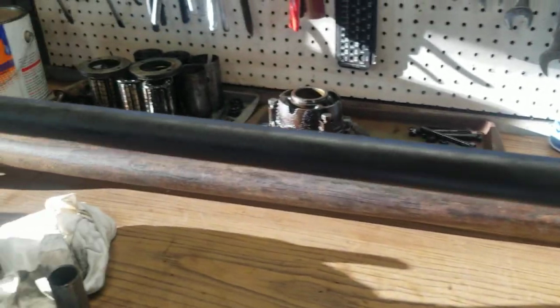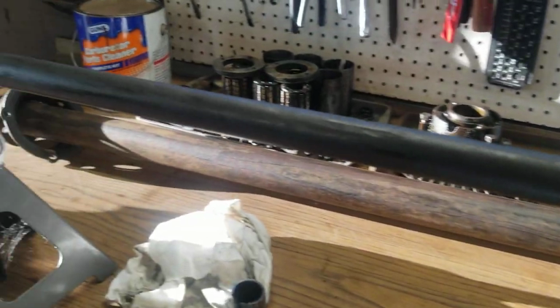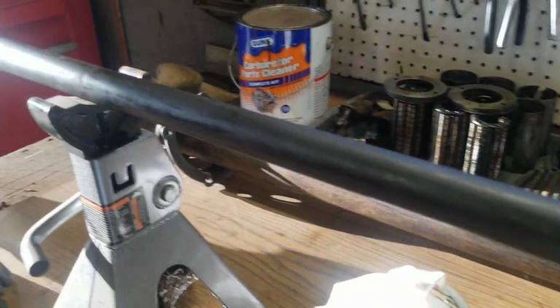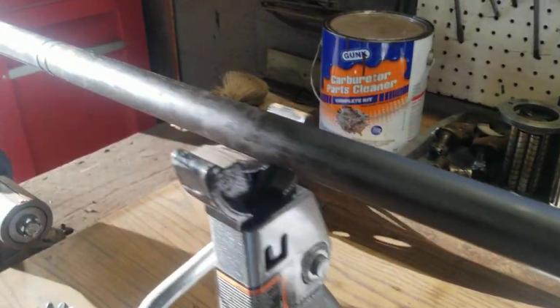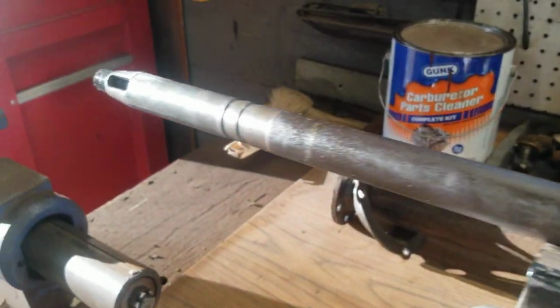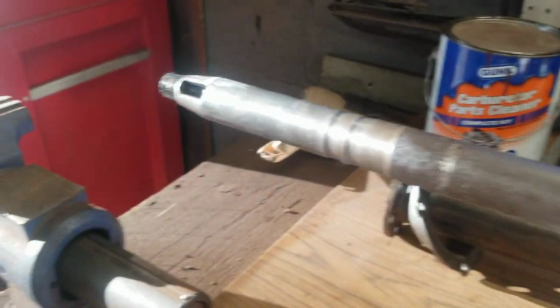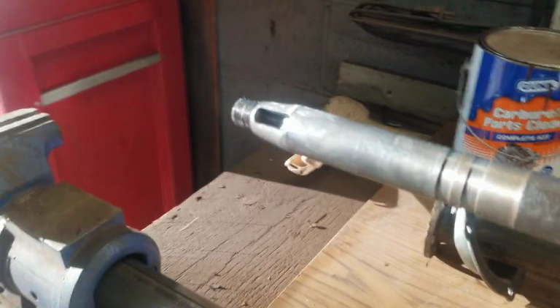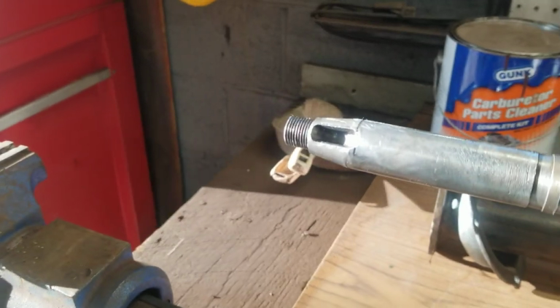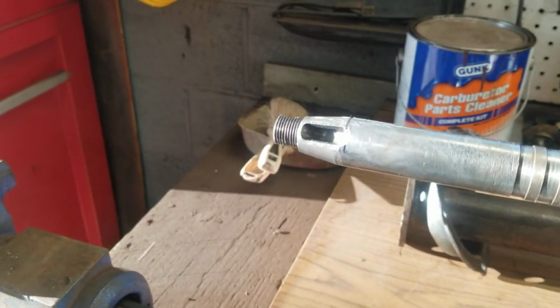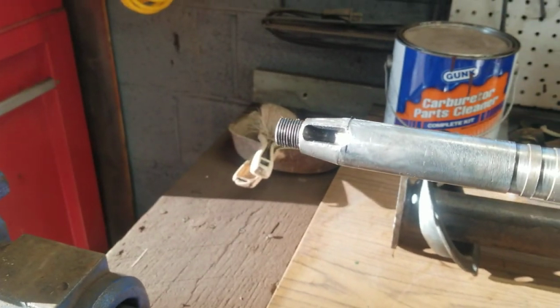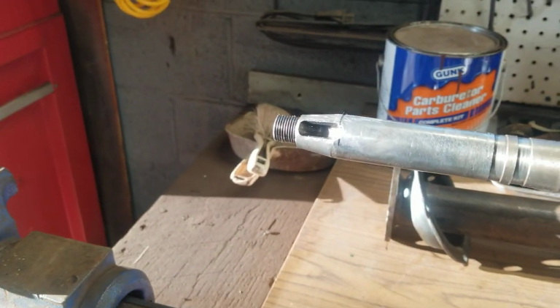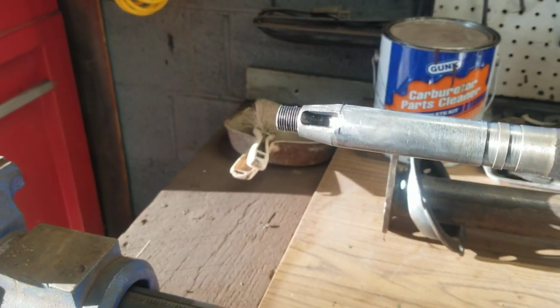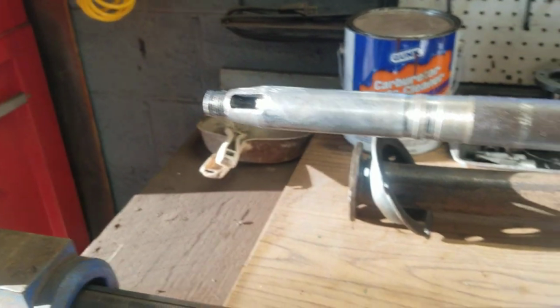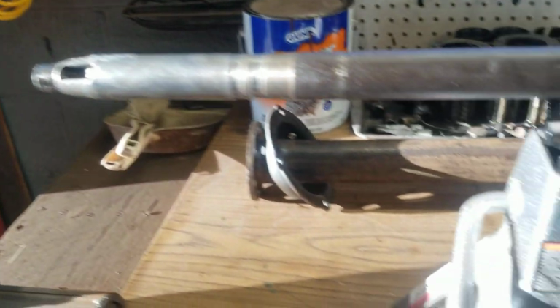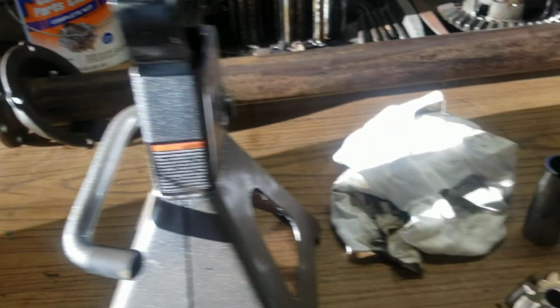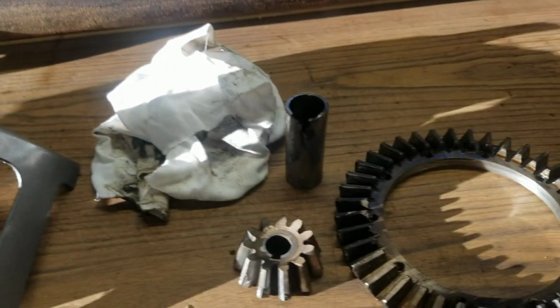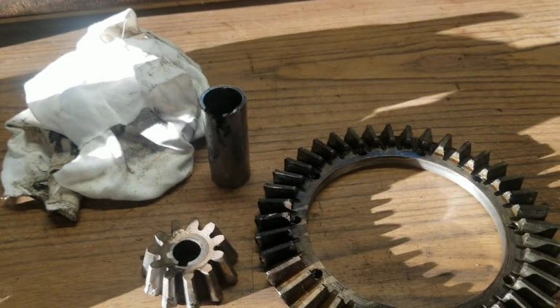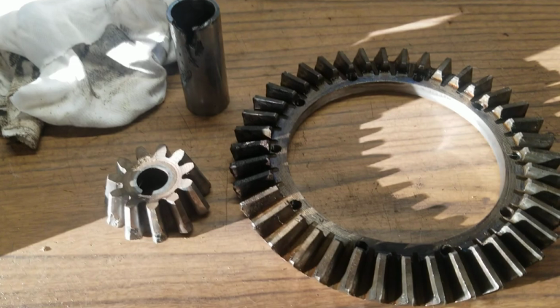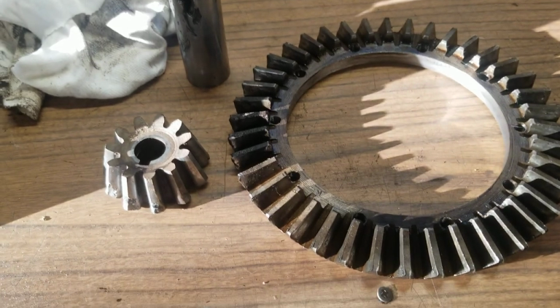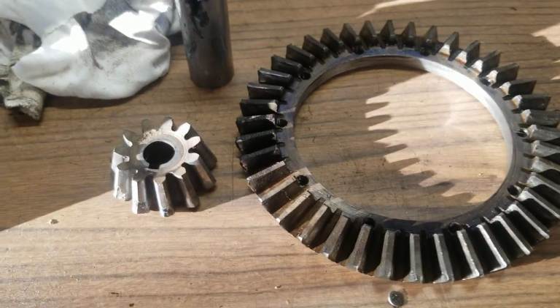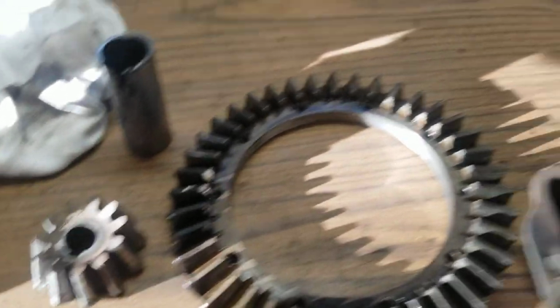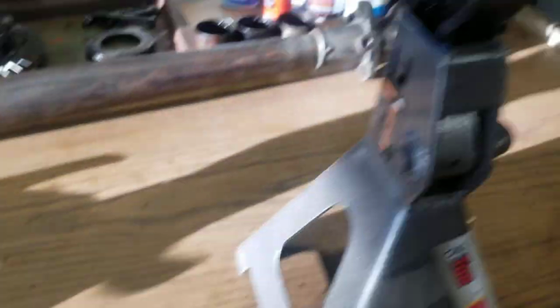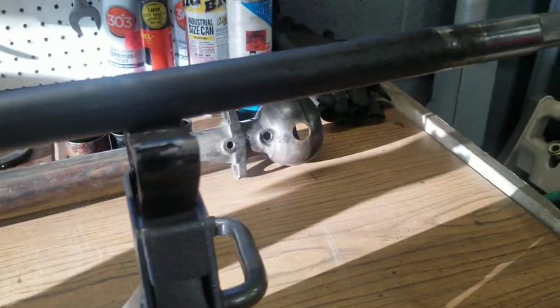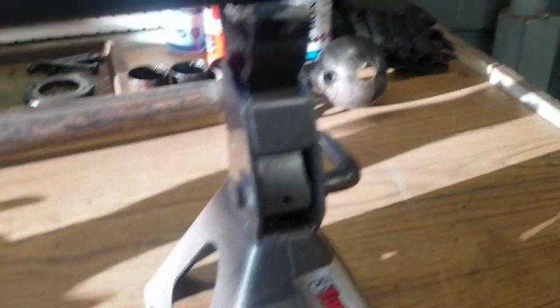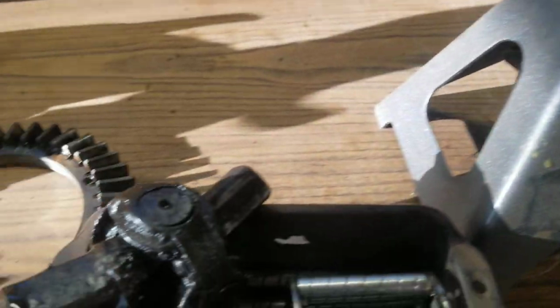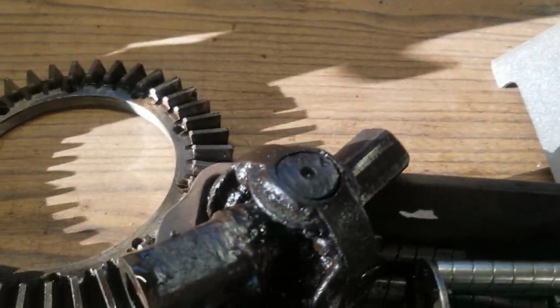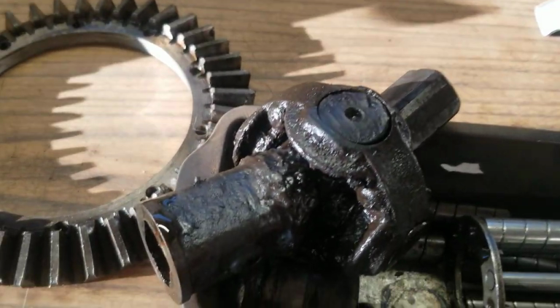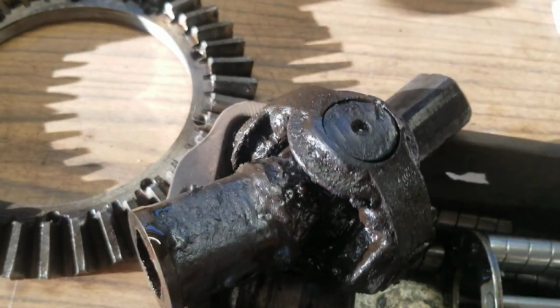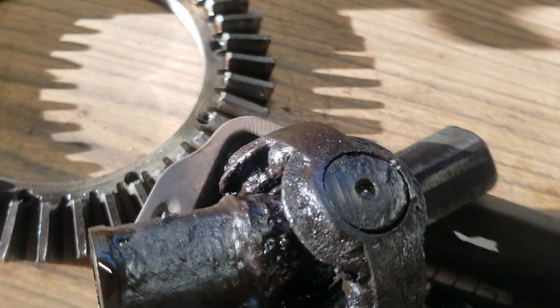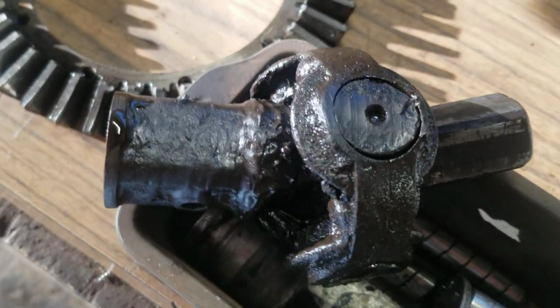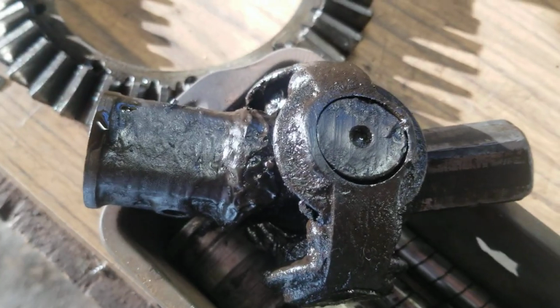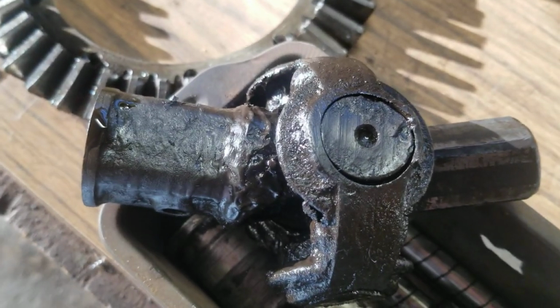The drive shaft itself is straight. Then we get down to this end. So we're going to do a little refresher and look at the ring and pinion, but let's go back up to the front again and look at the u-joint.